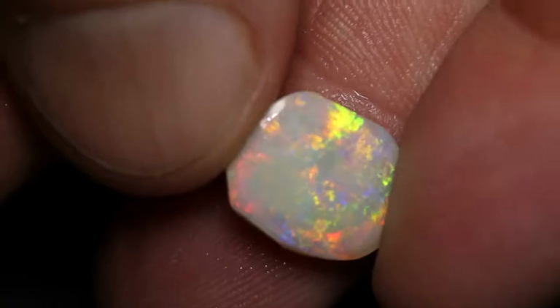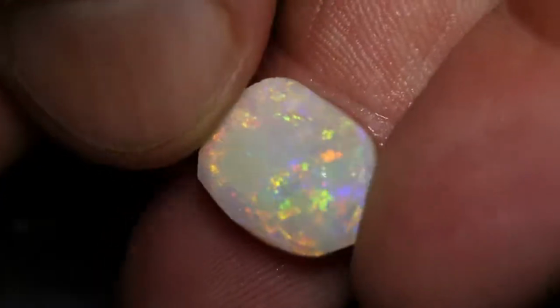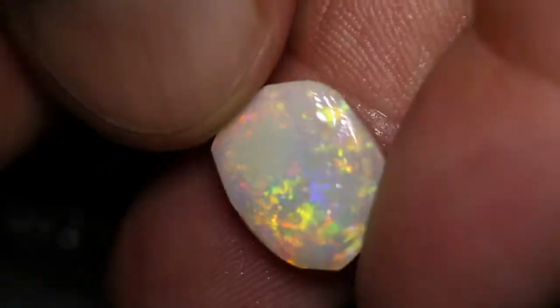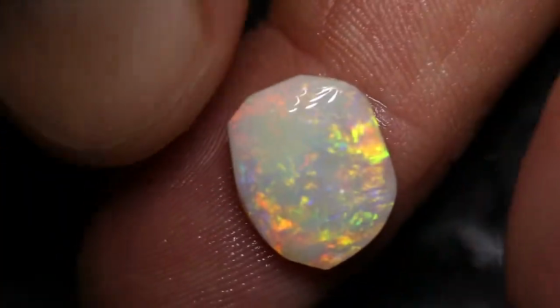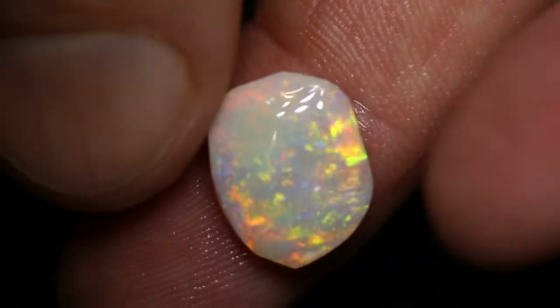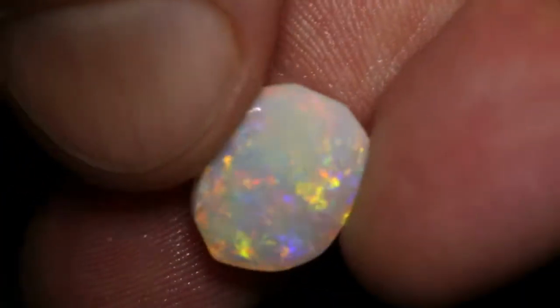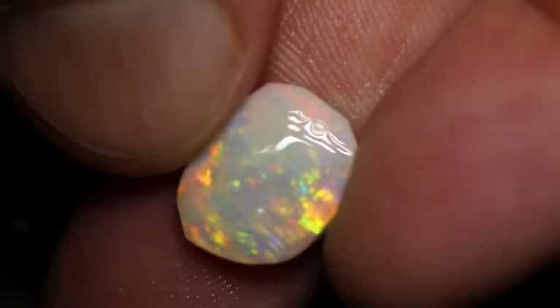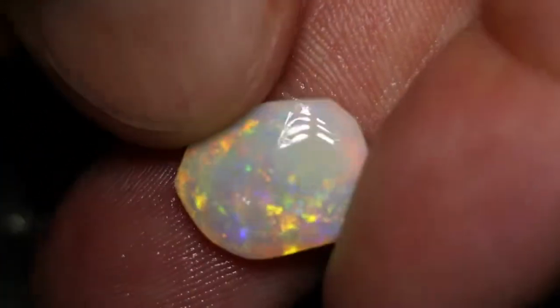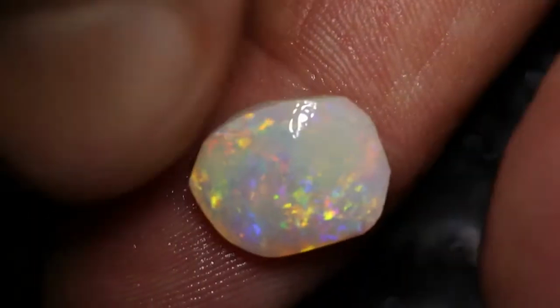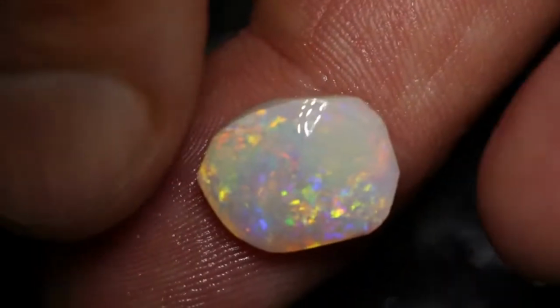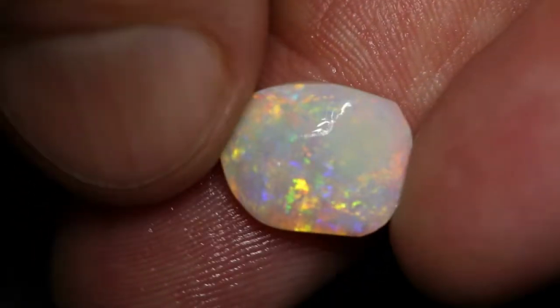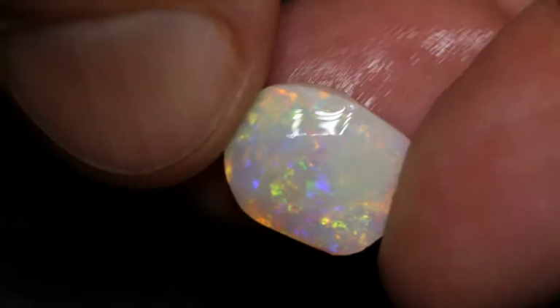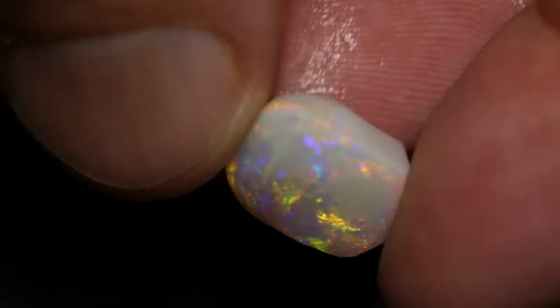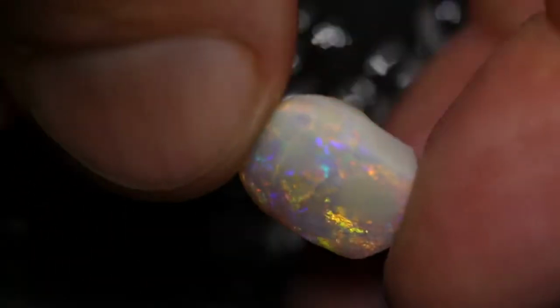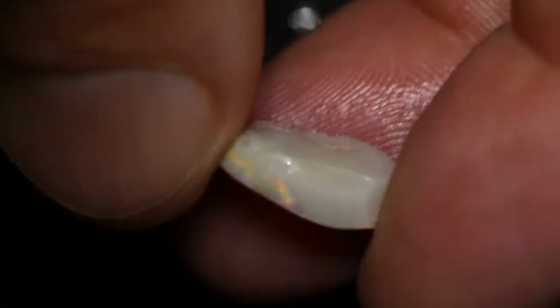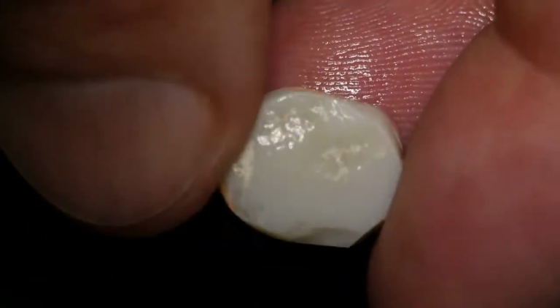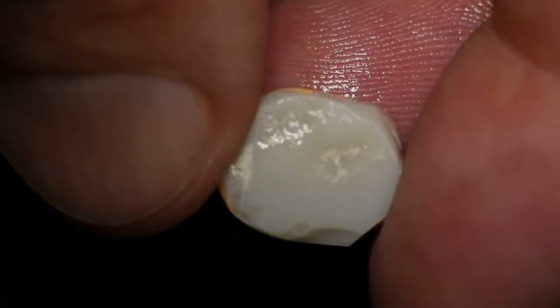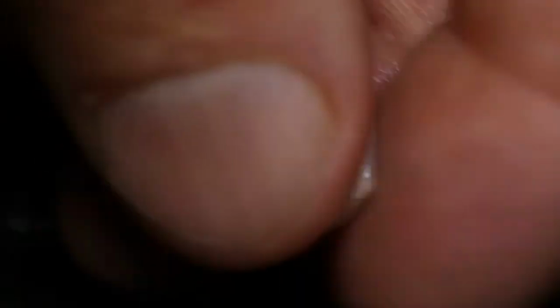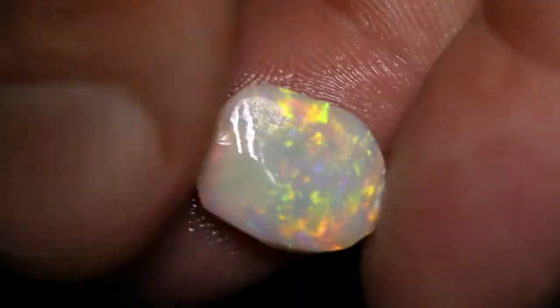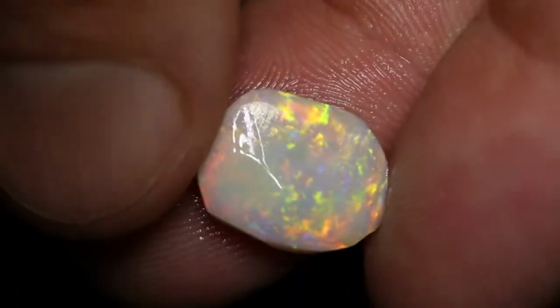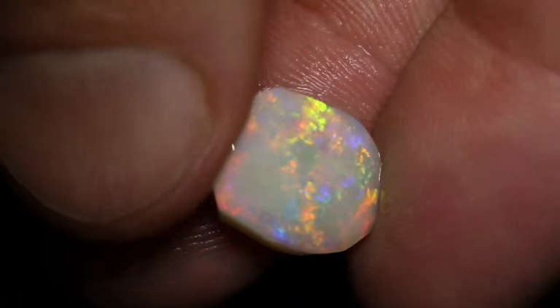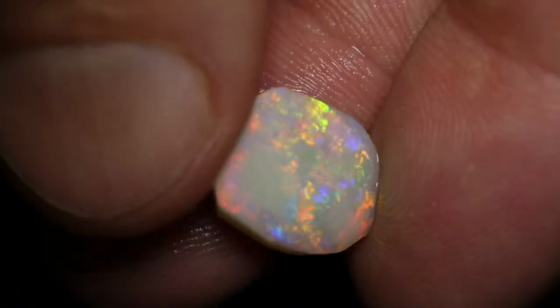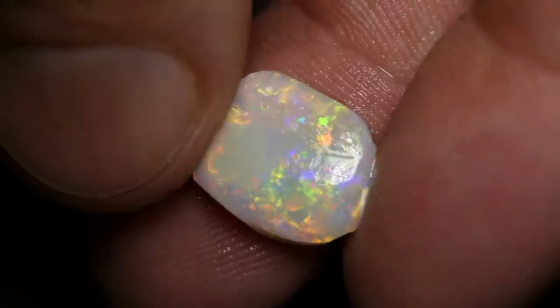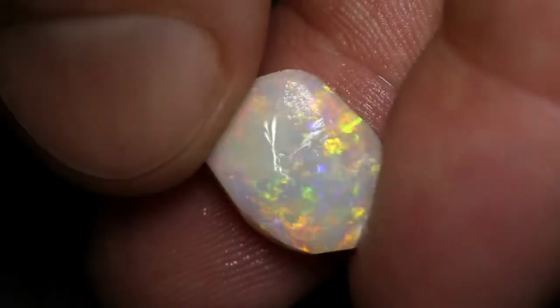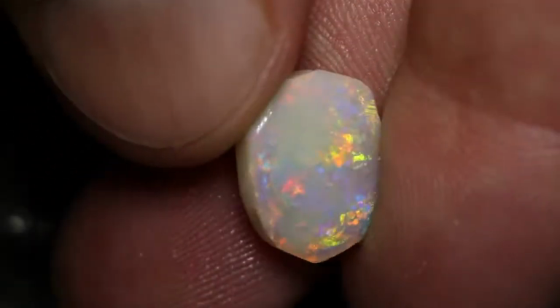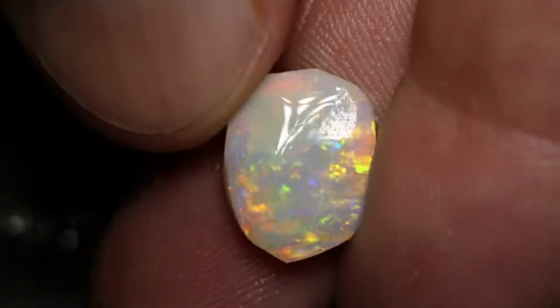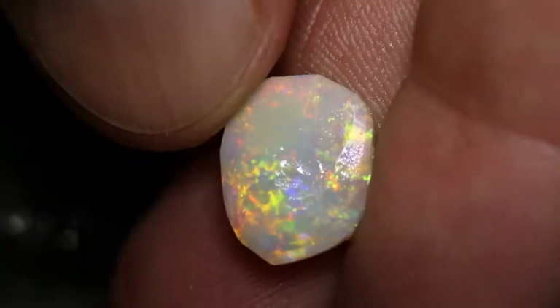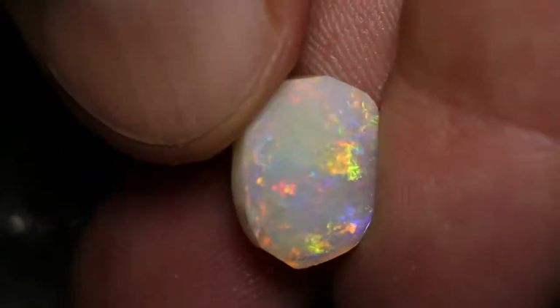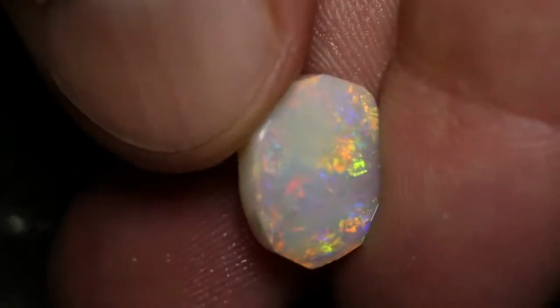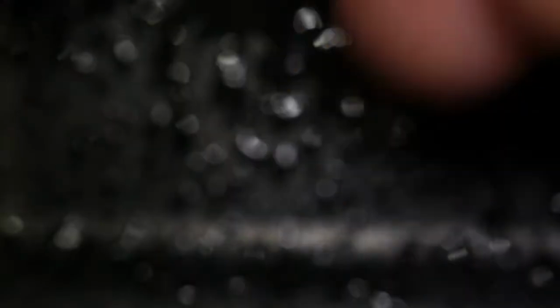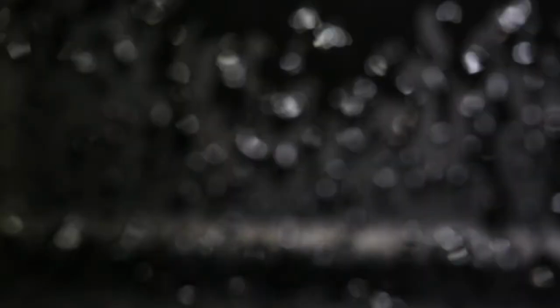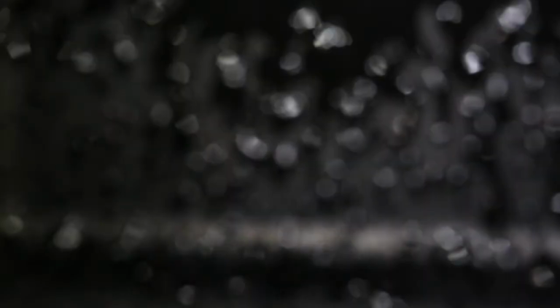This parcel of rubbed and rough opal has six pieces and a total of 43 carats. You can see there's some nice colour in that stone, ready to be polished.